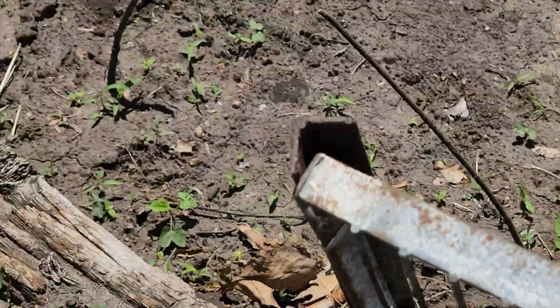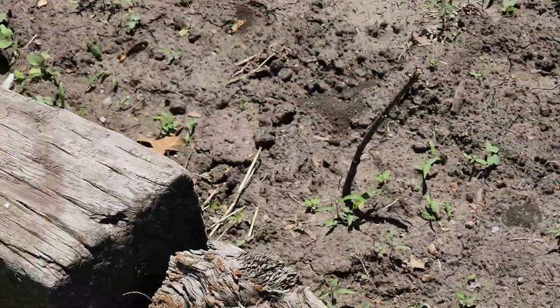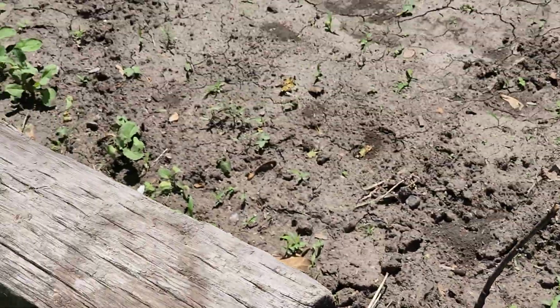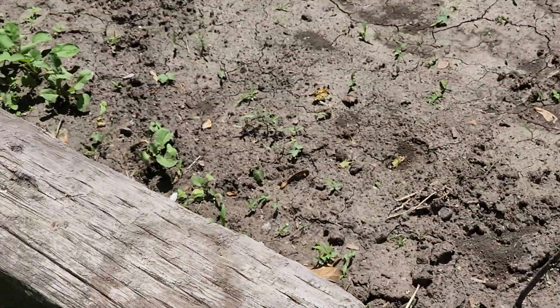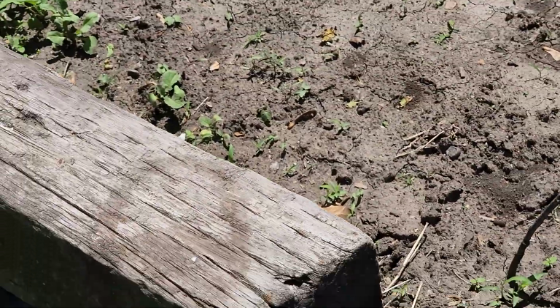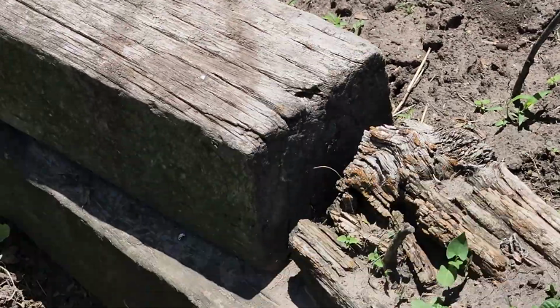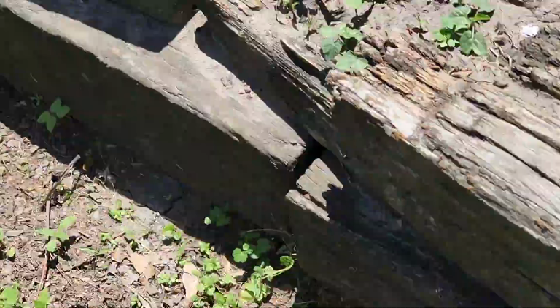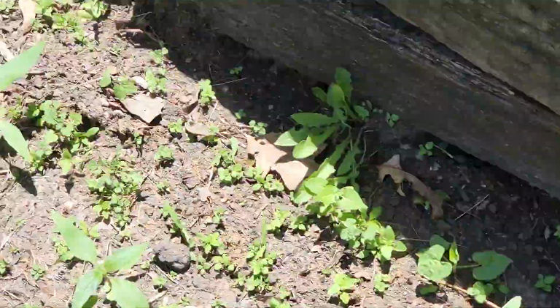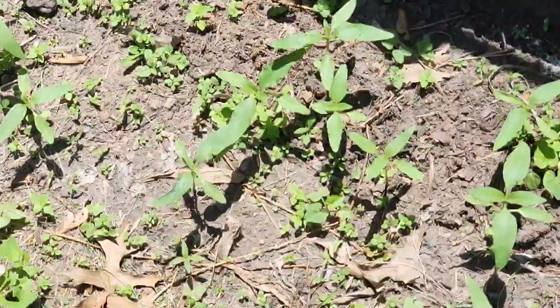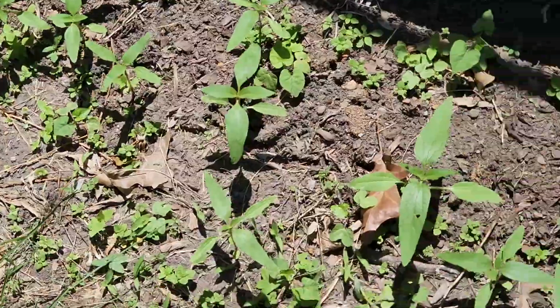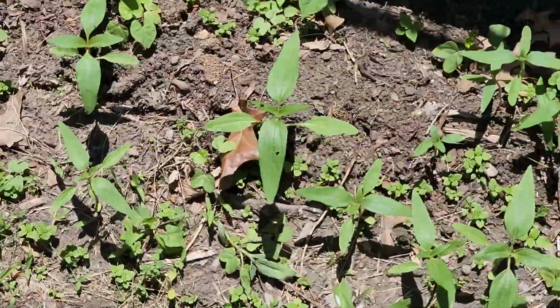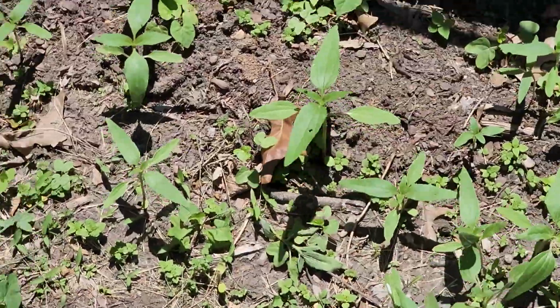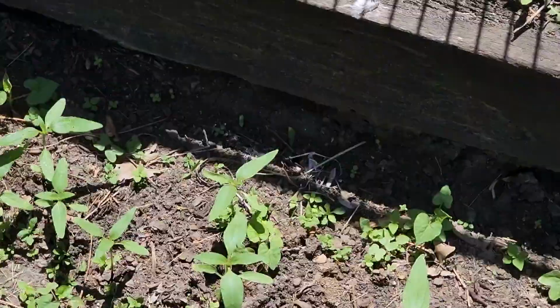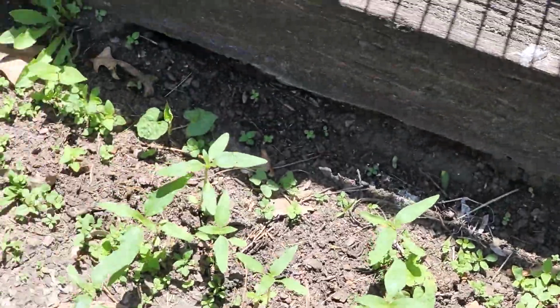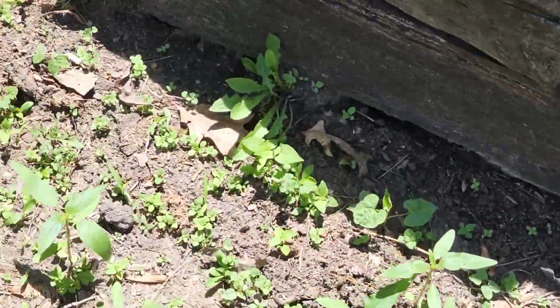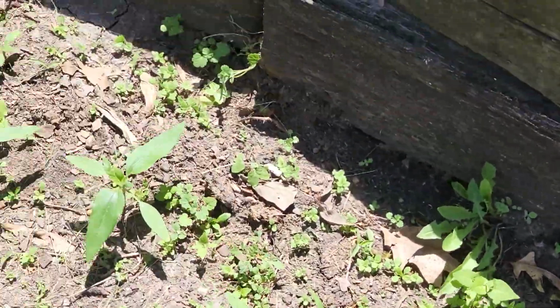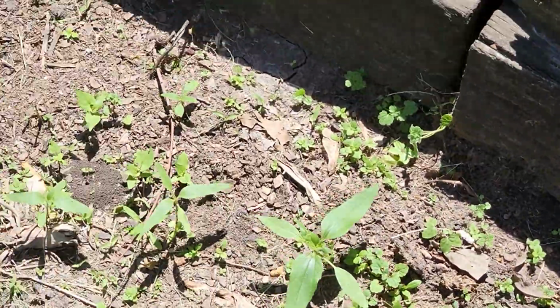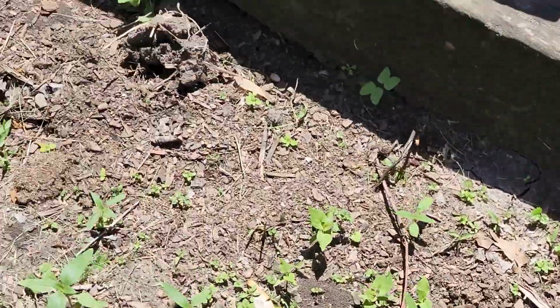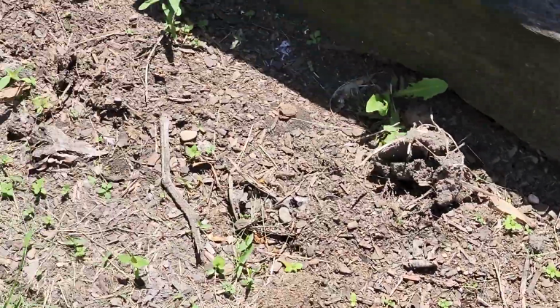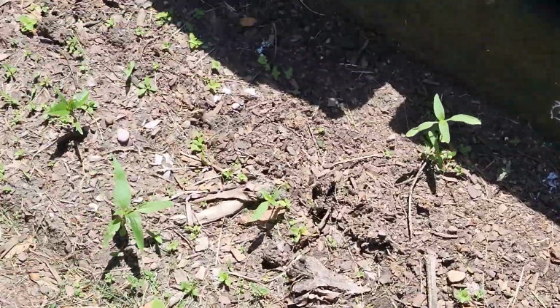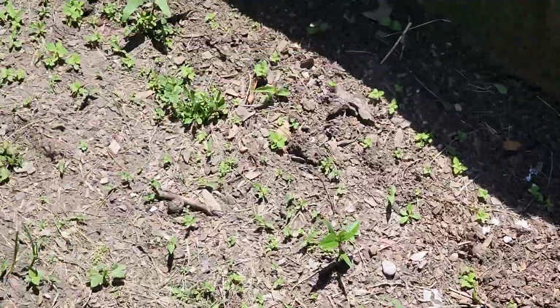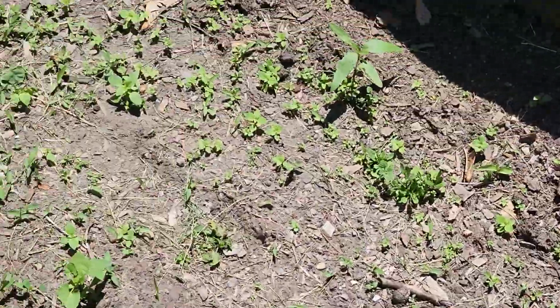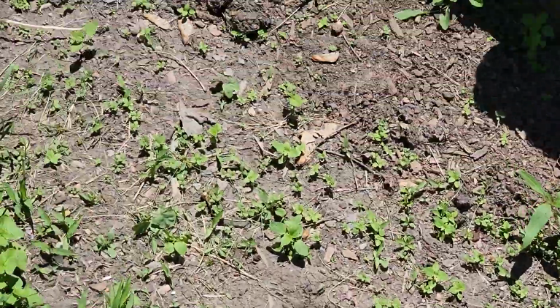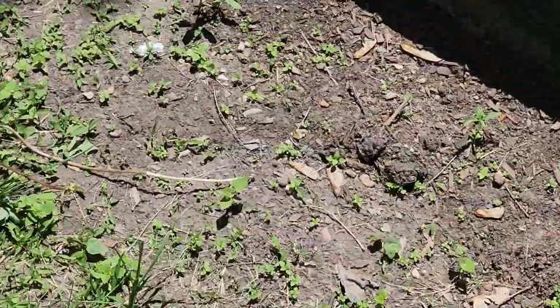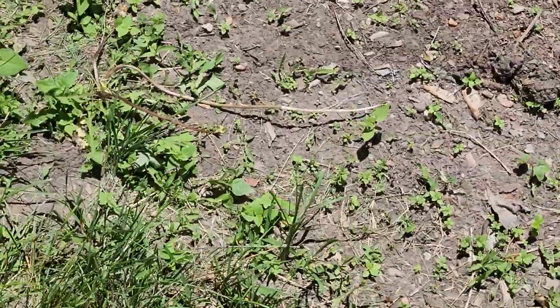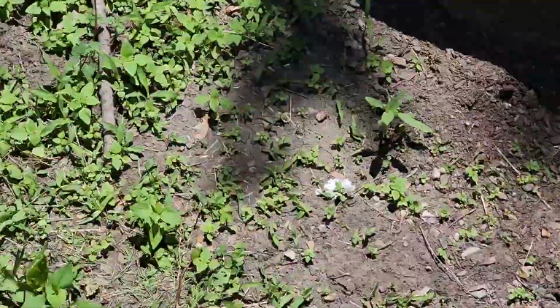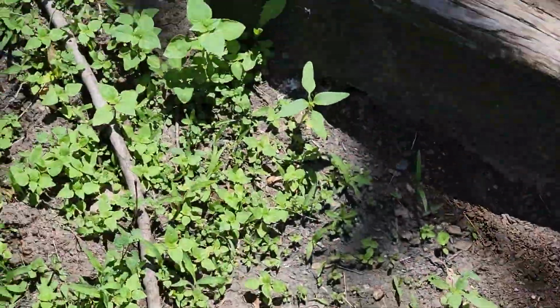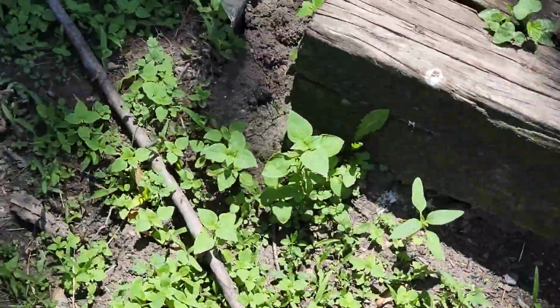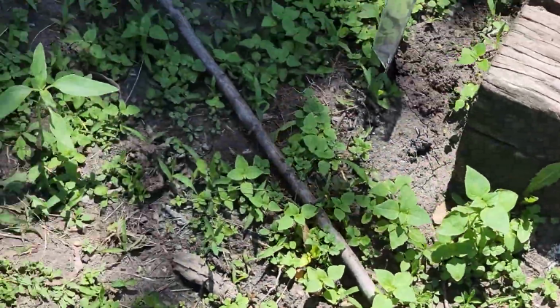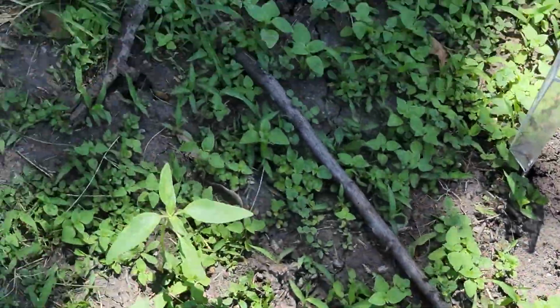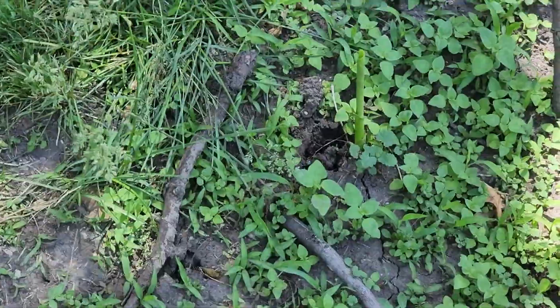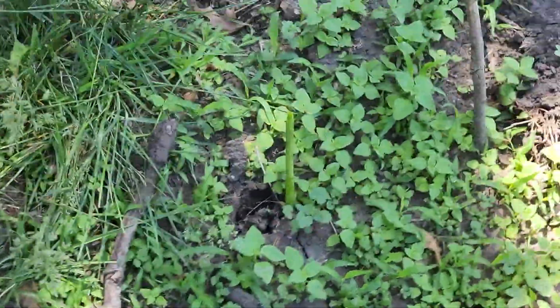My brother's radishes are down there, but I think all that's coming up in here is sunflowers. My brother doesn't like the sunflowers, so I think I'm going to have to dig all this up and get rid of those weeds.